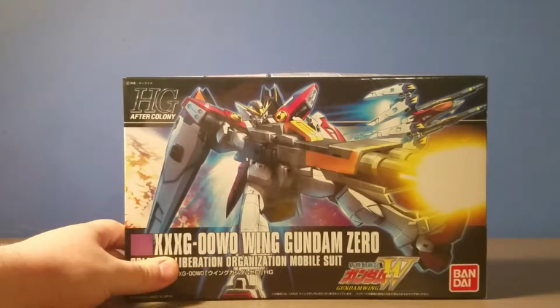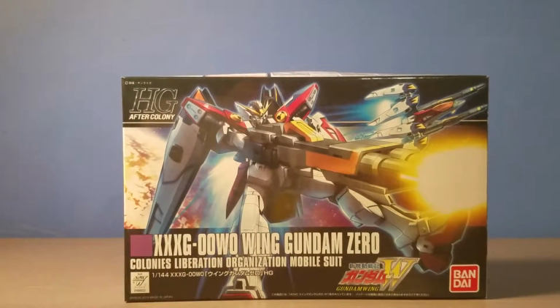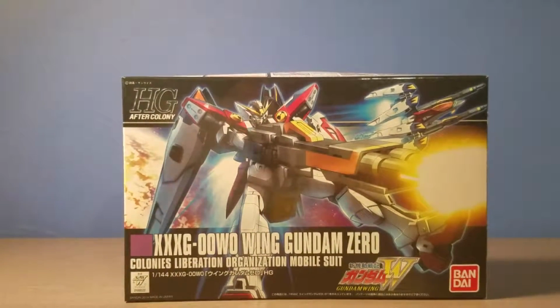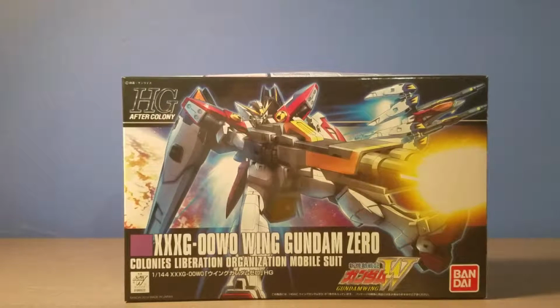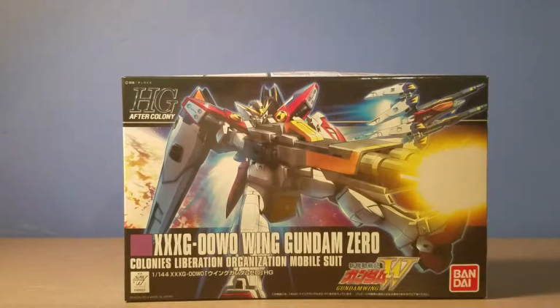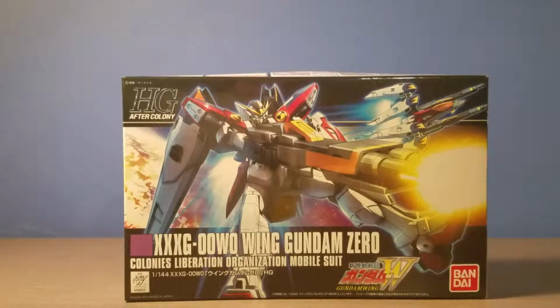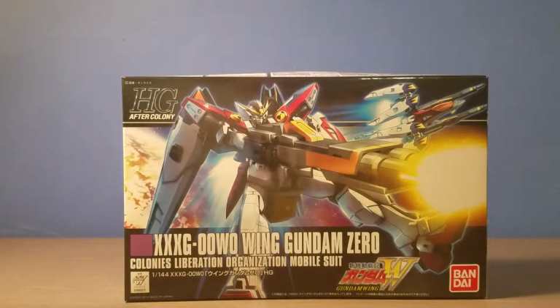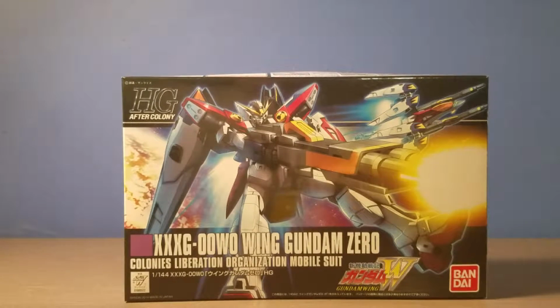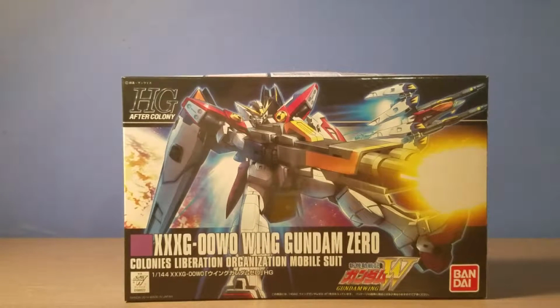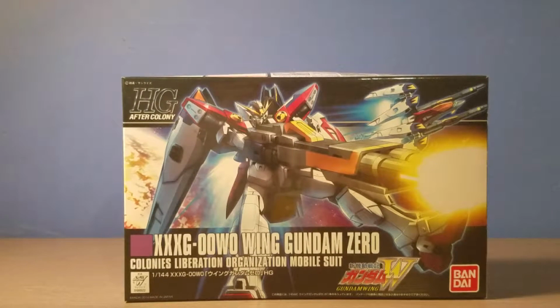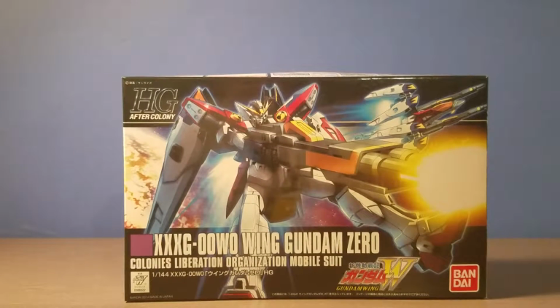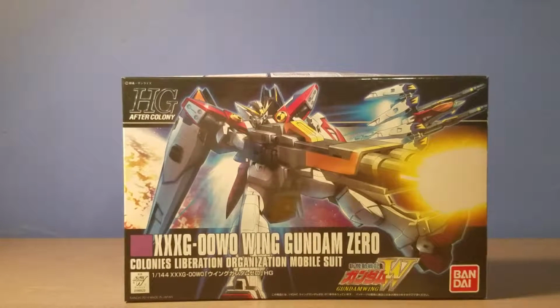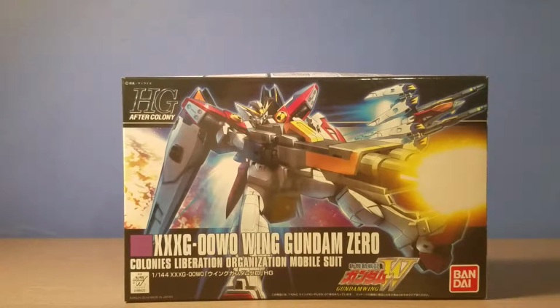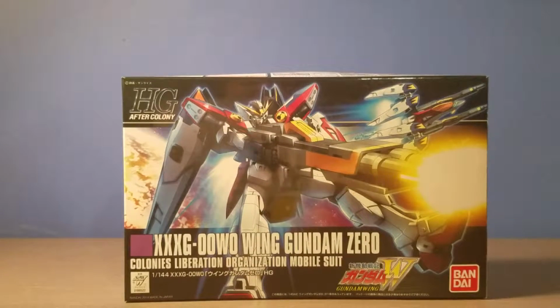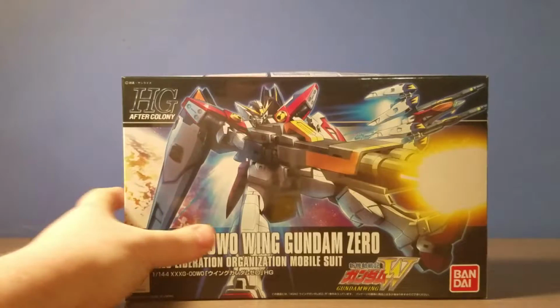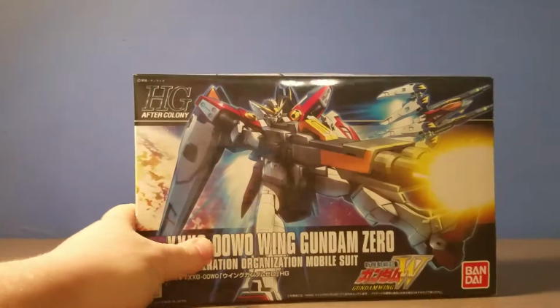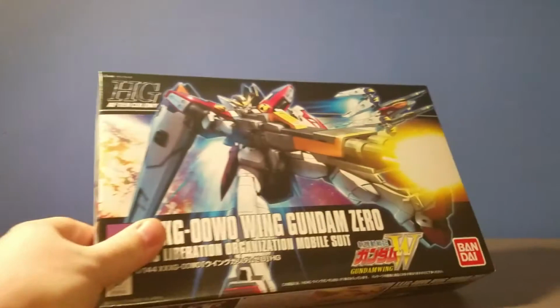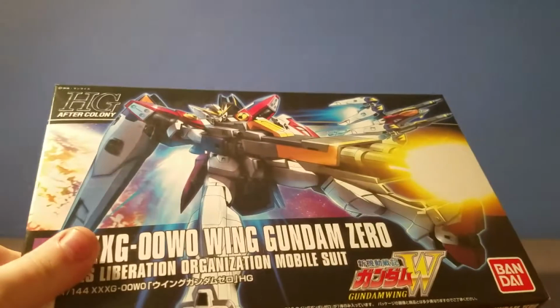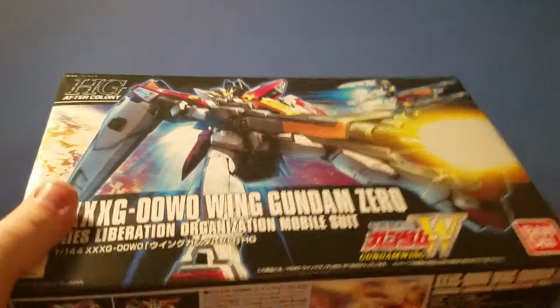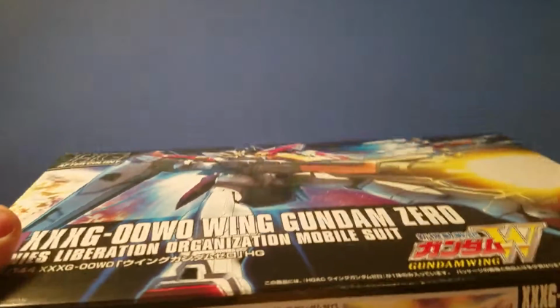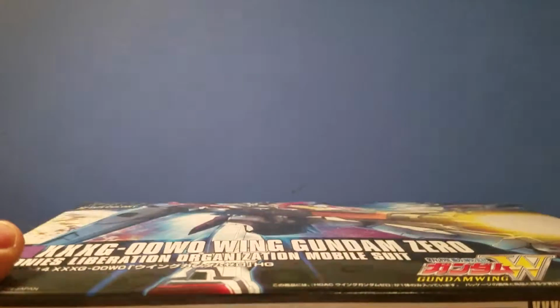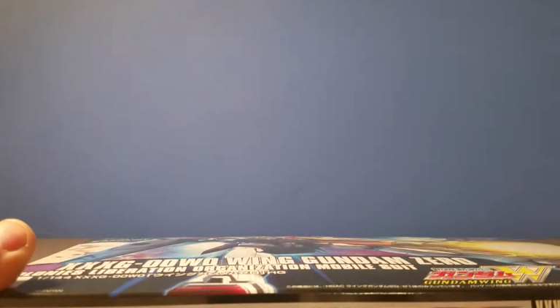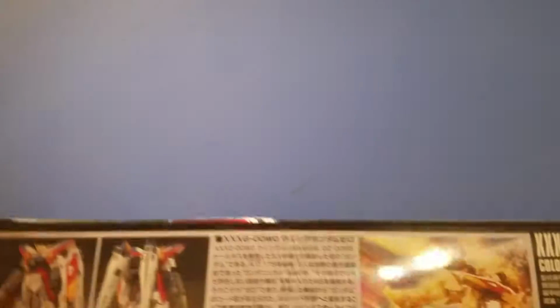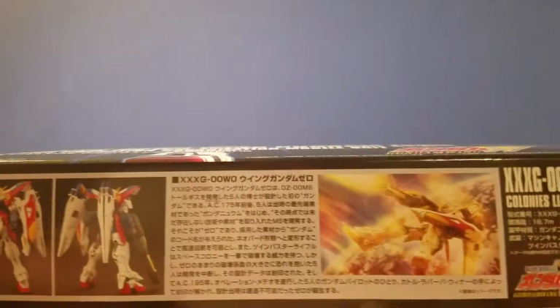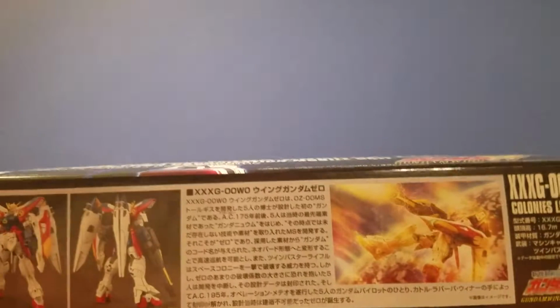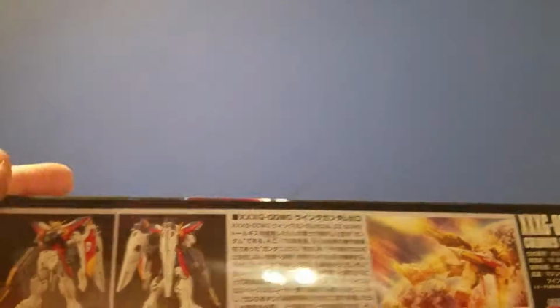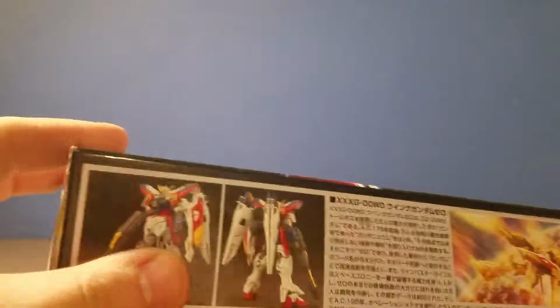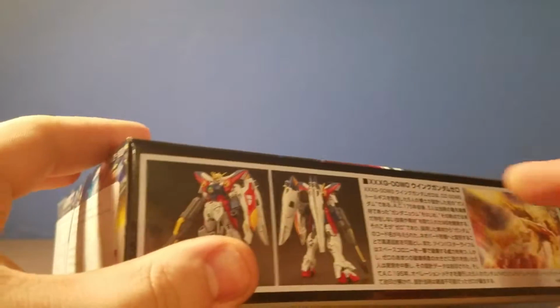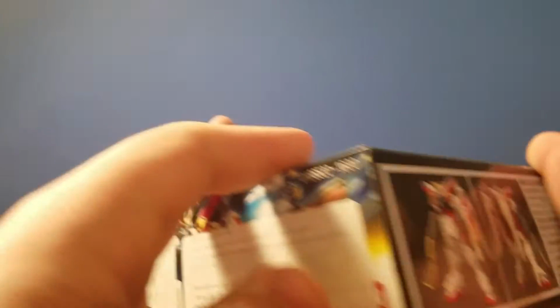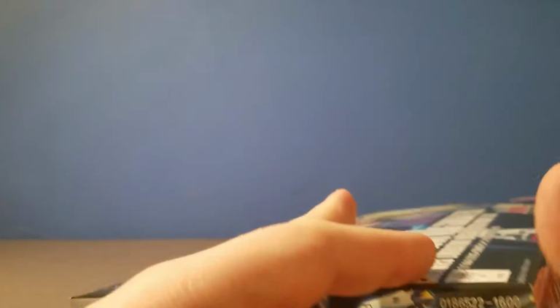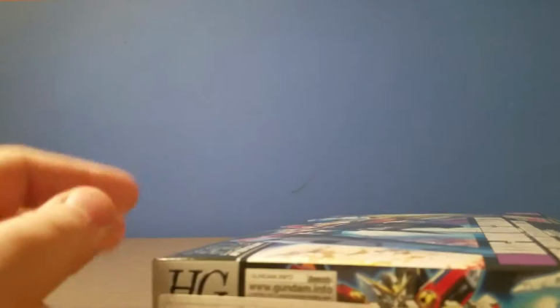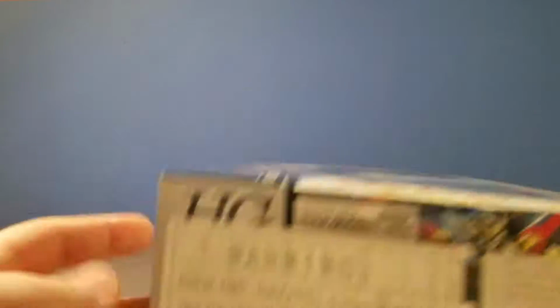Hey guys, this is my unboxing of the high grade Wing Gundam Zero from Gundam Wing. Now, this isn't my kit so I'm going to be fairly careful with it.